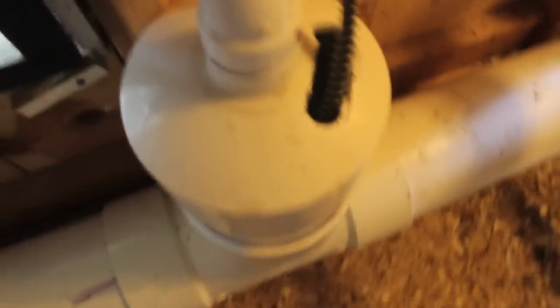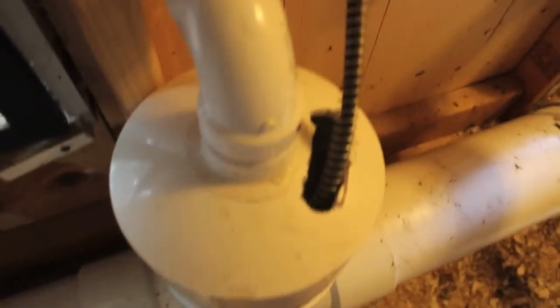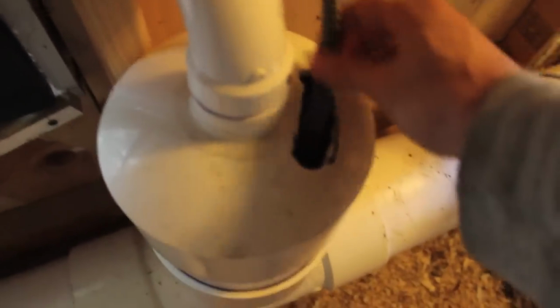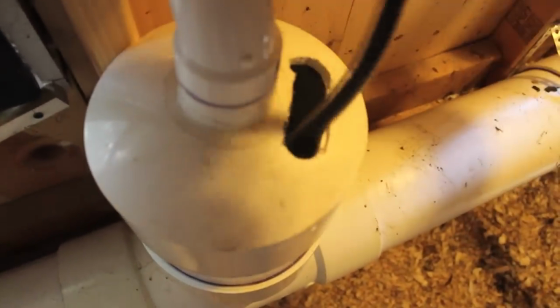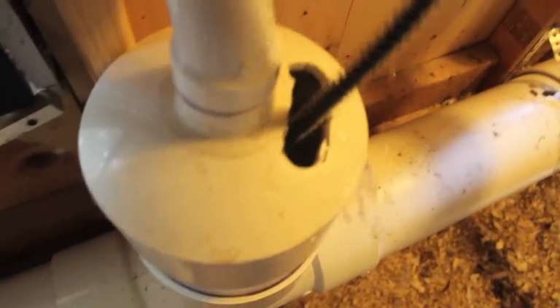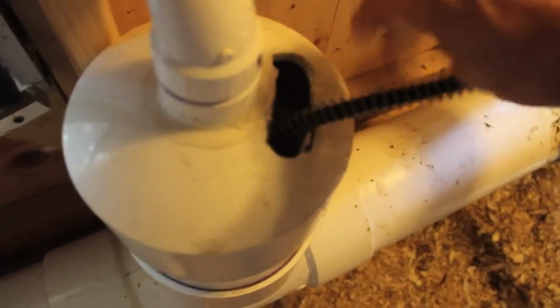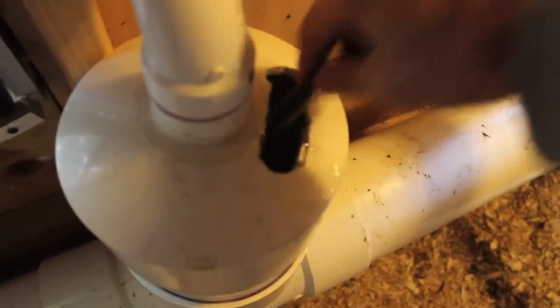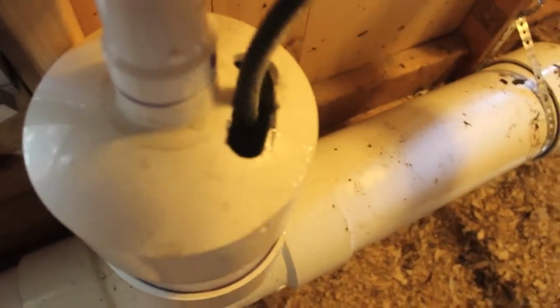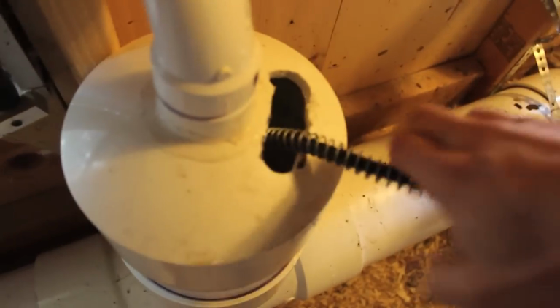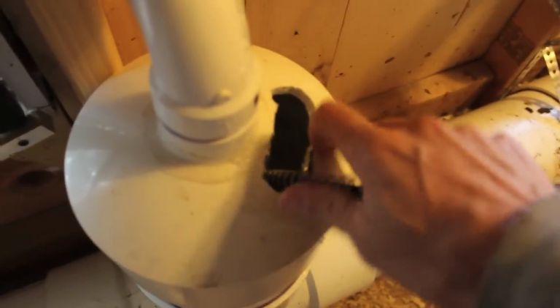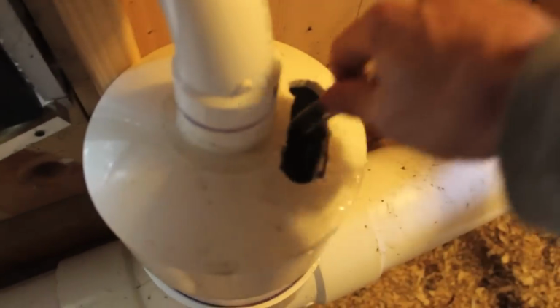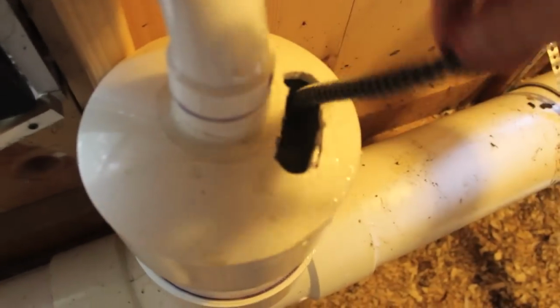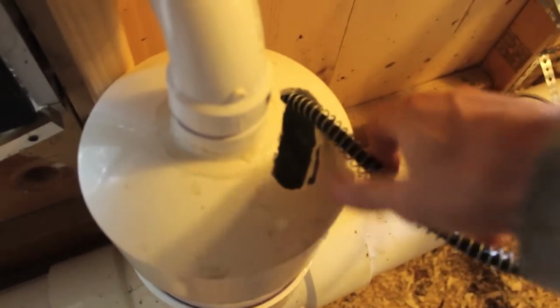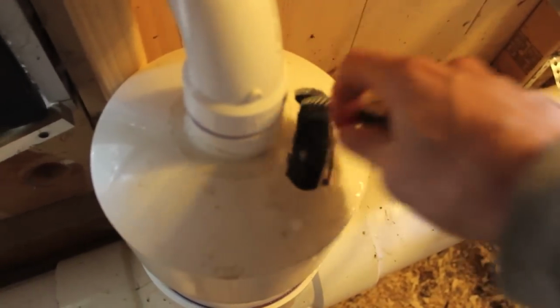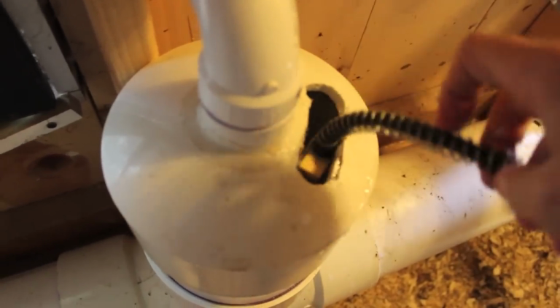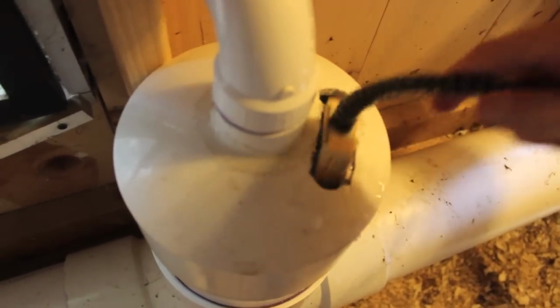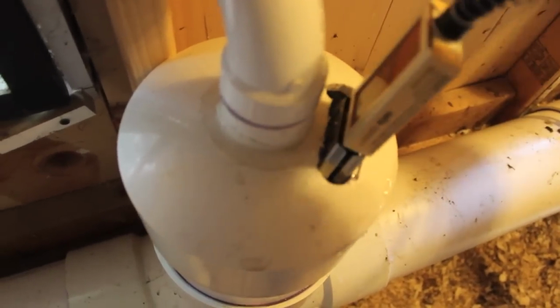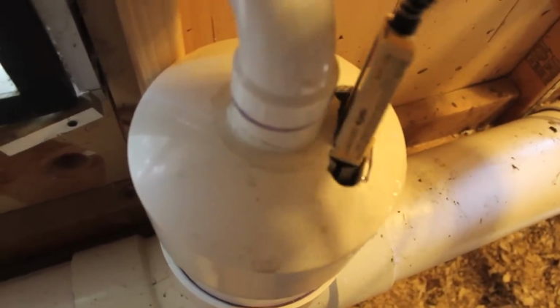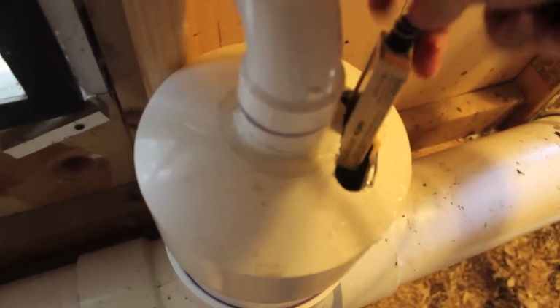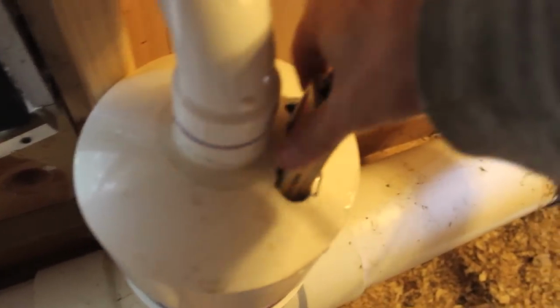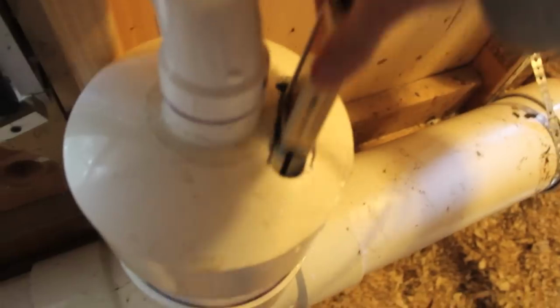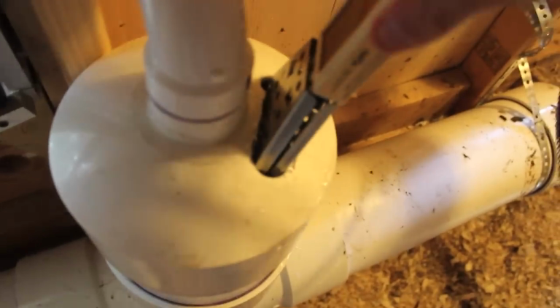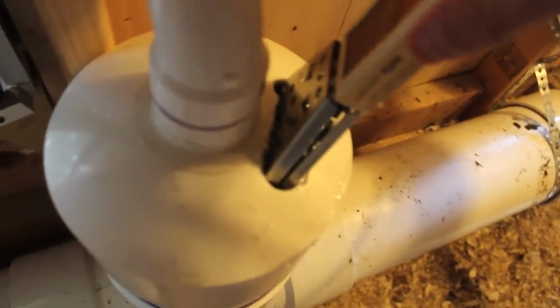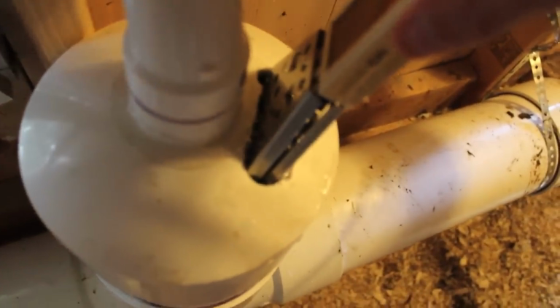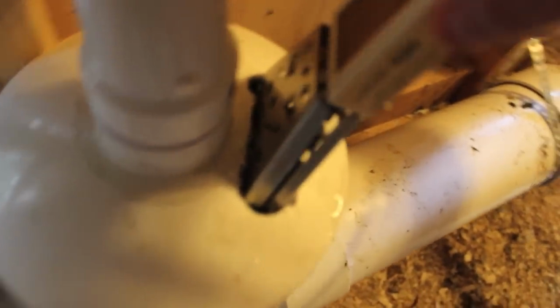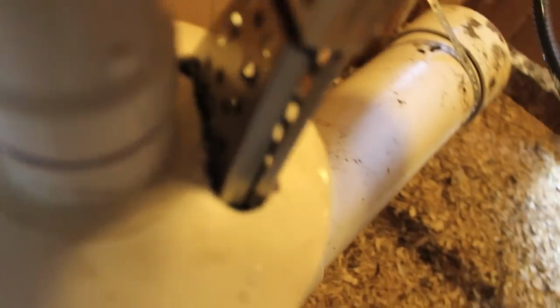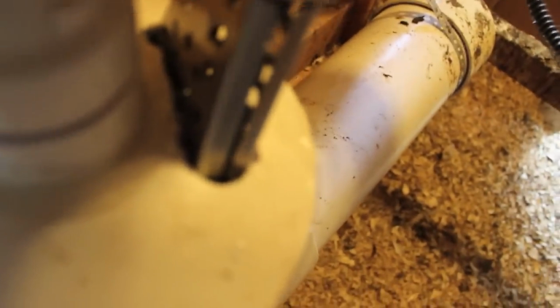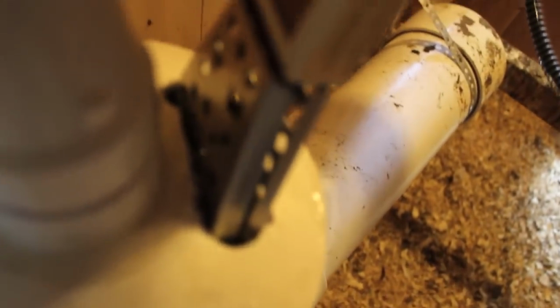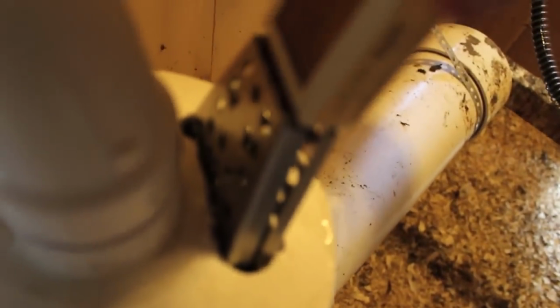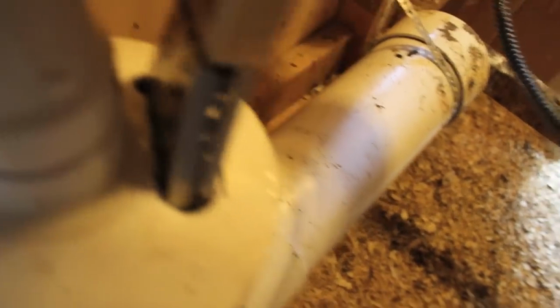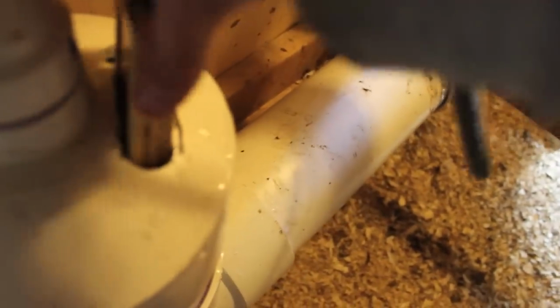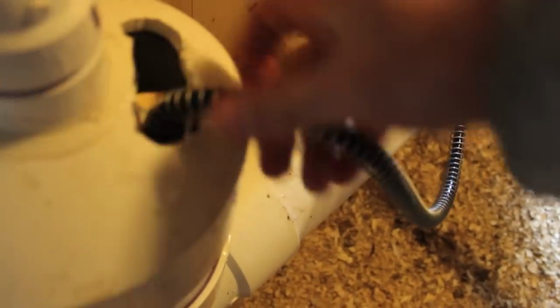Here's the hole I made at the top of the tank — this is where I've inserted the heater. I'm going to play it by ear and see how things go during the winter as to whether I'm going to close this hole, seal it, or keep it accessible. But for now, this is how it's going to stay.